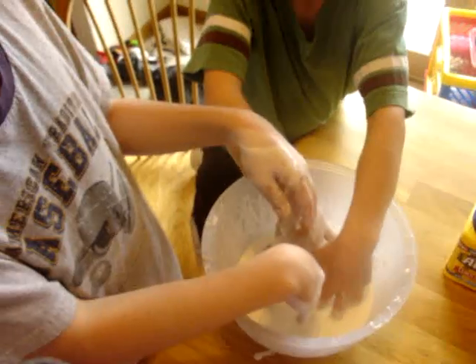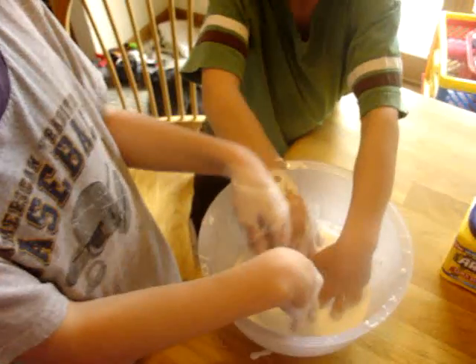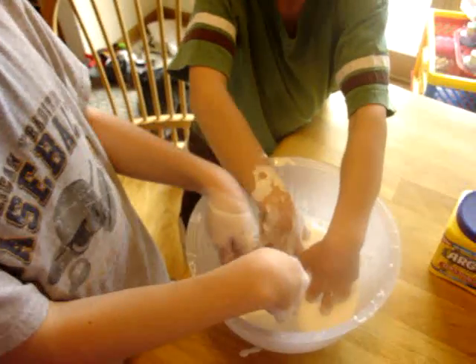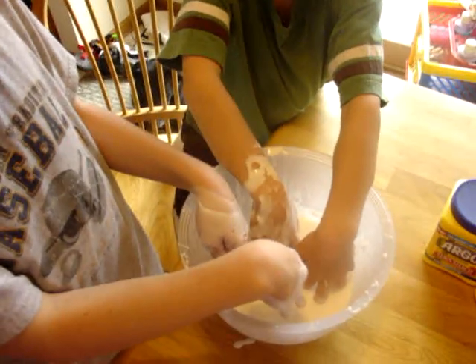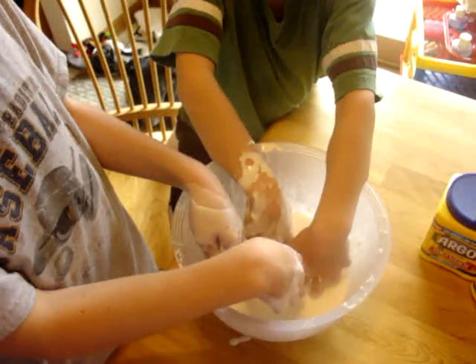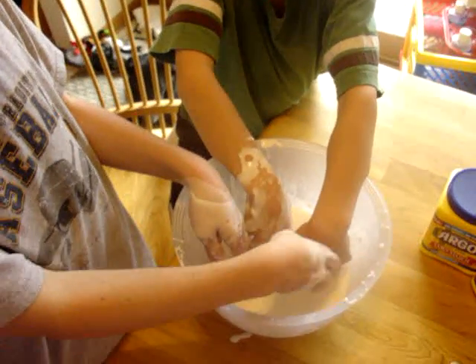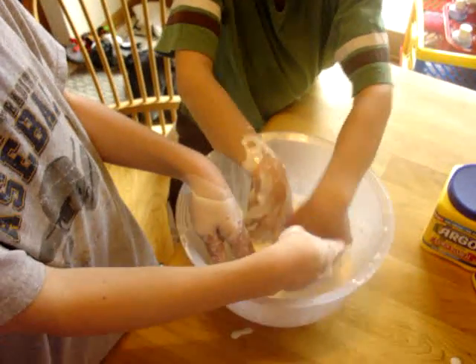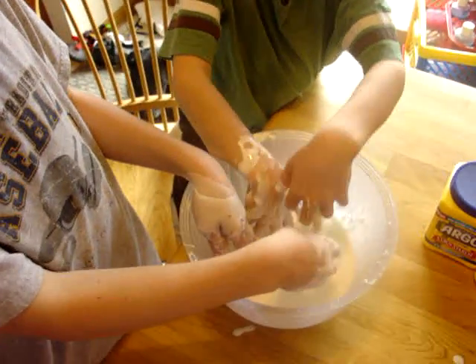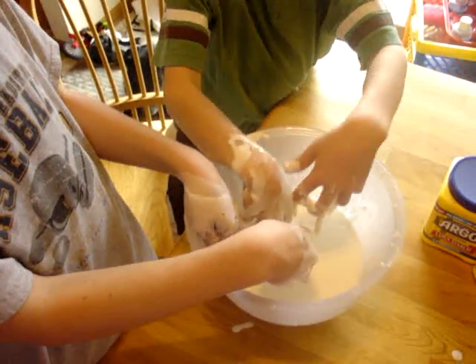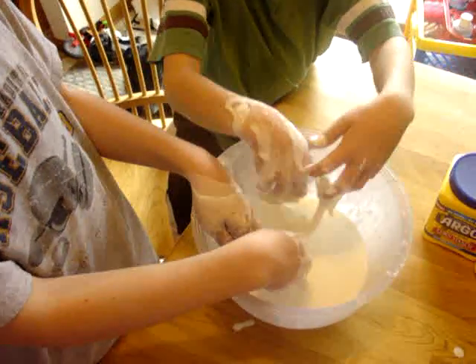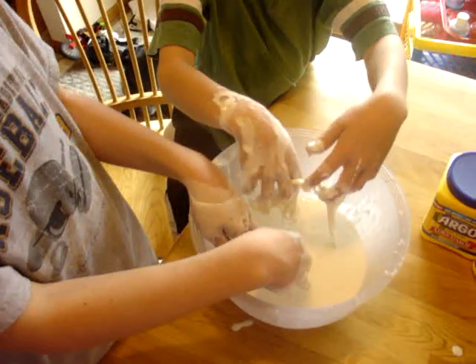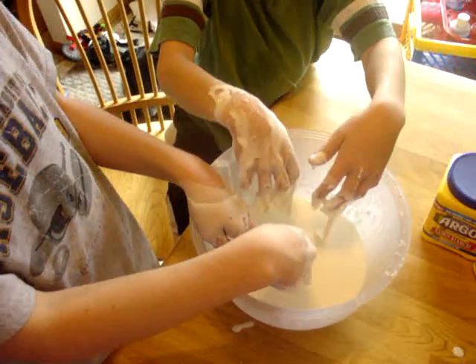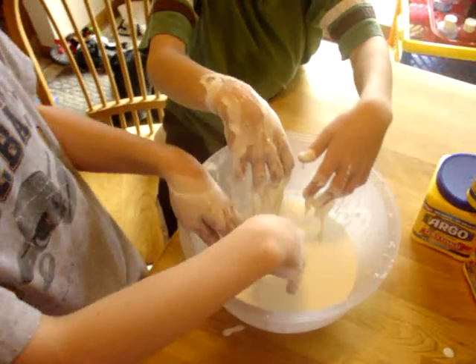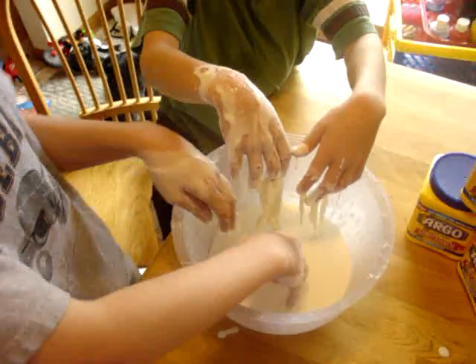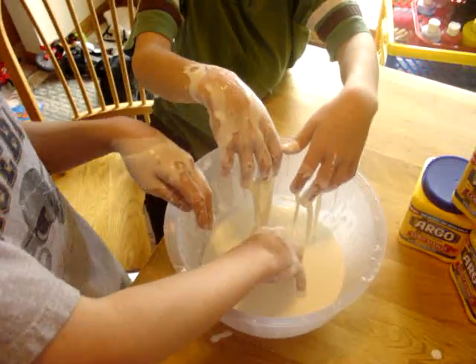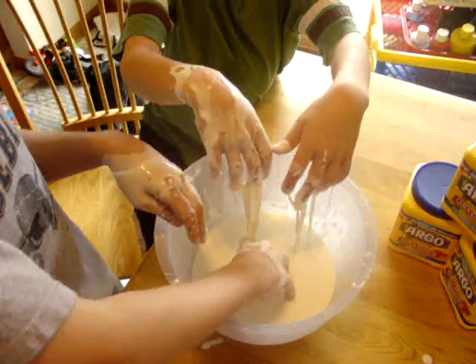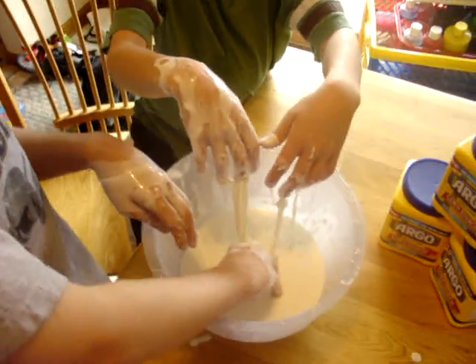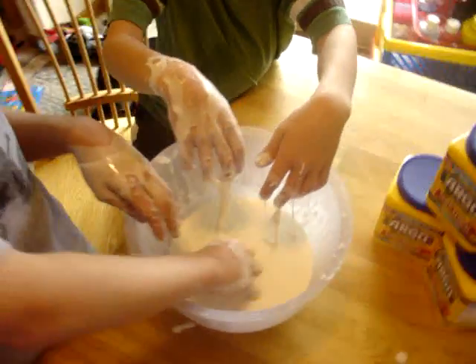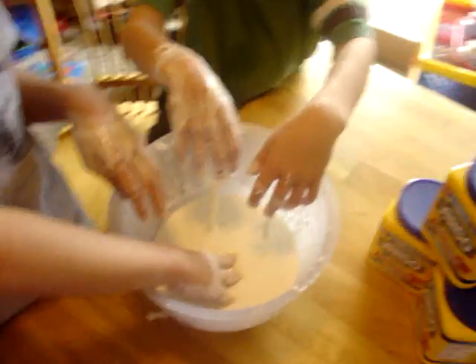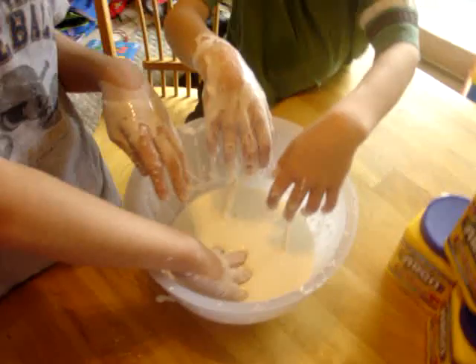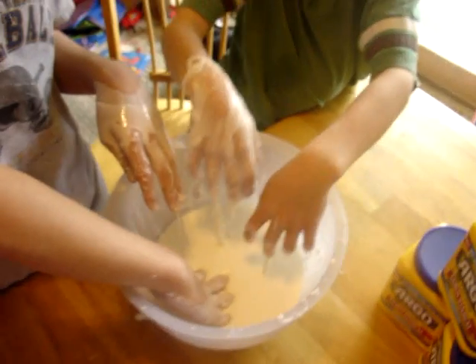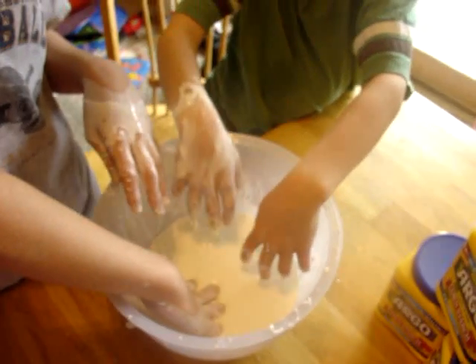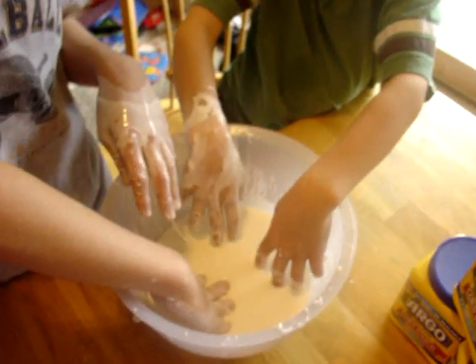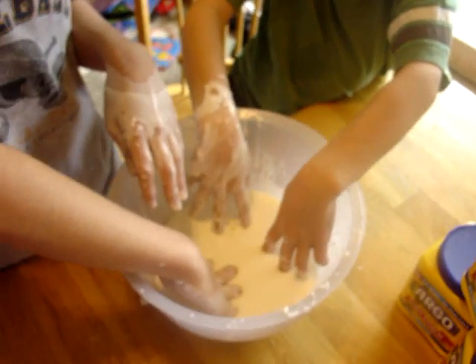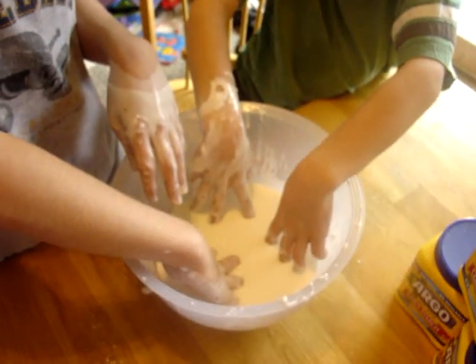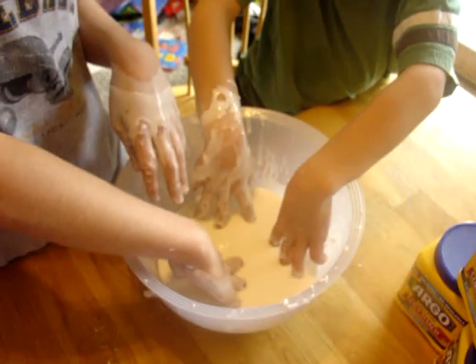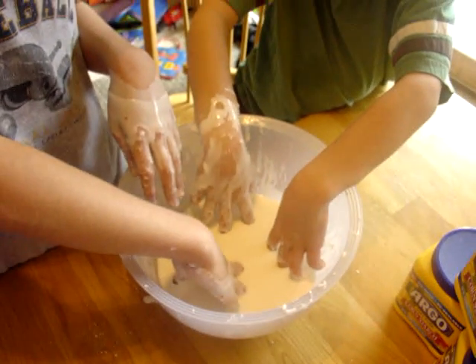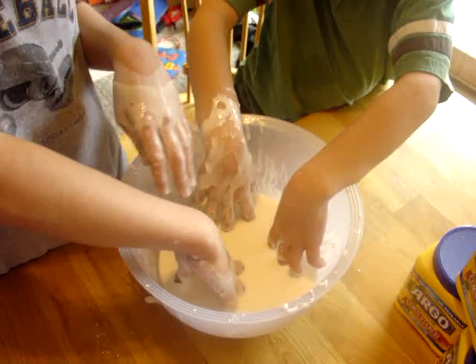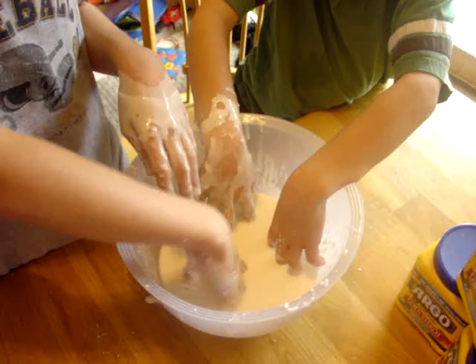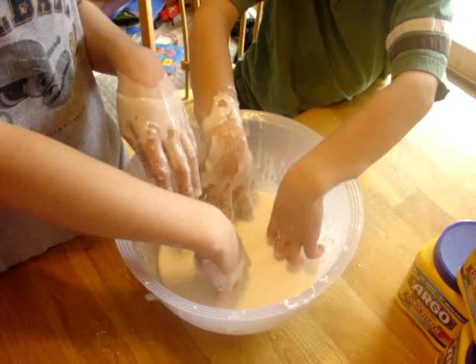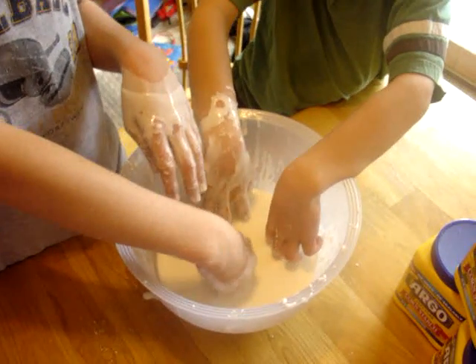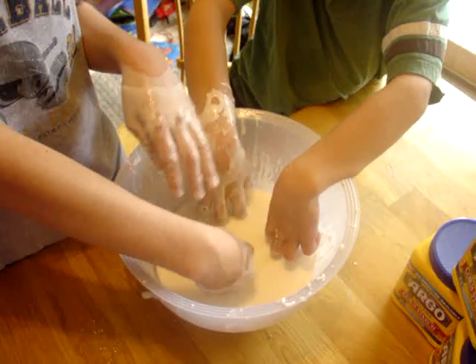Move your hands, Sawyer. Move your hands for a second. Okay, lookit. Here's the liquid. Move your hands, Sawyer. And what's in this? Cornstarch and water.